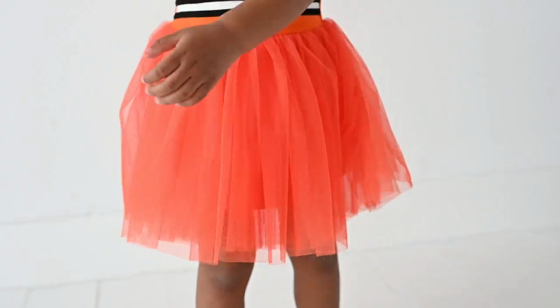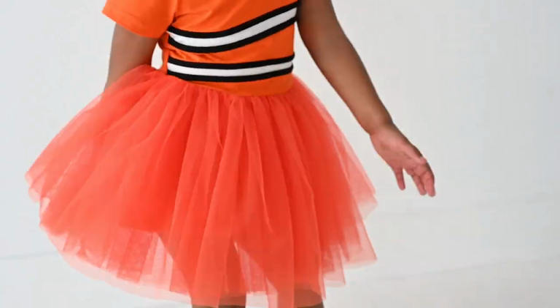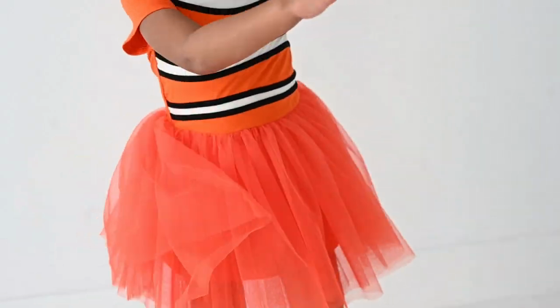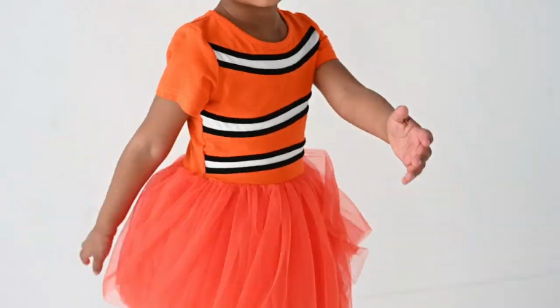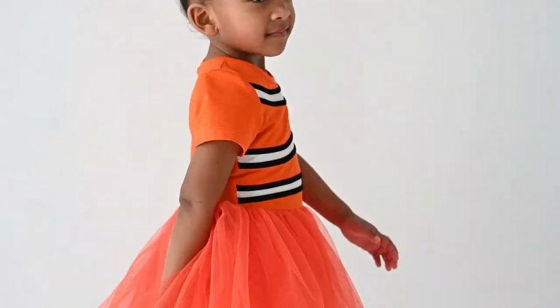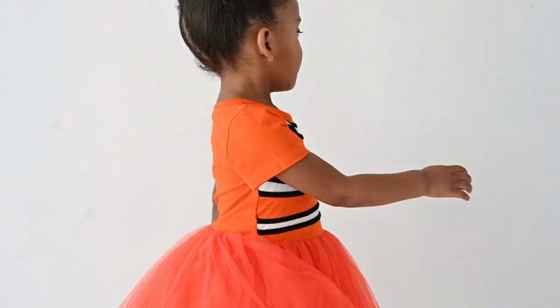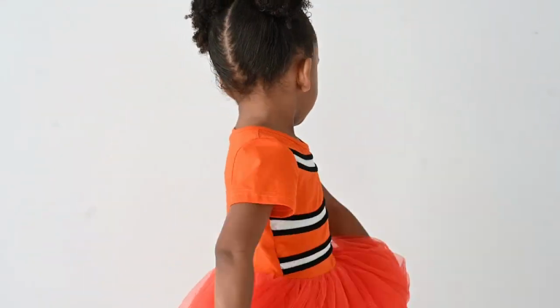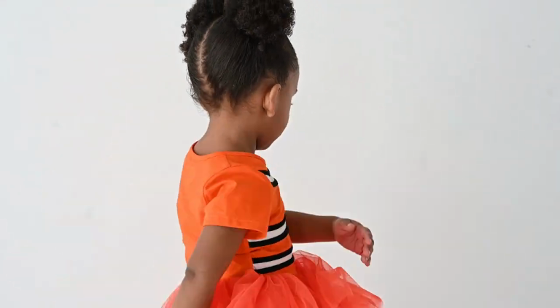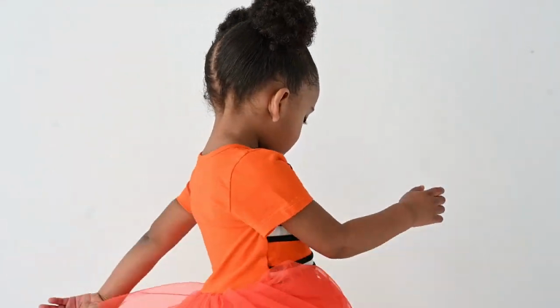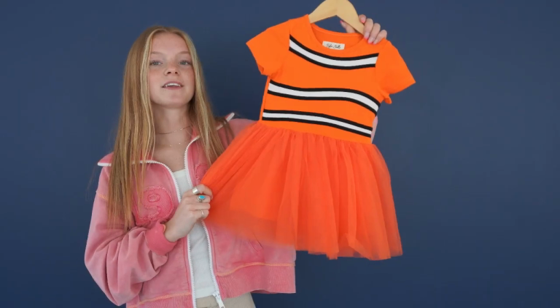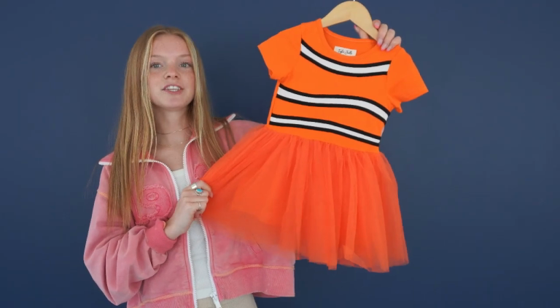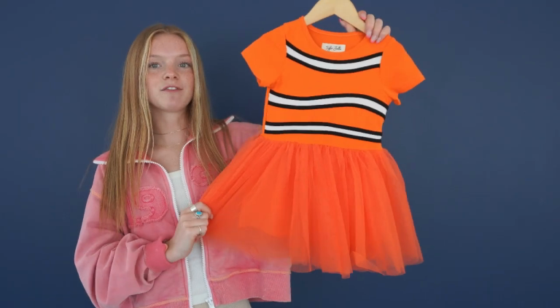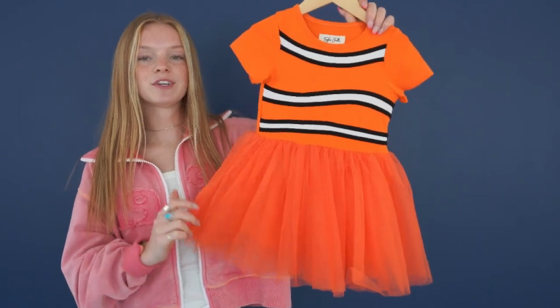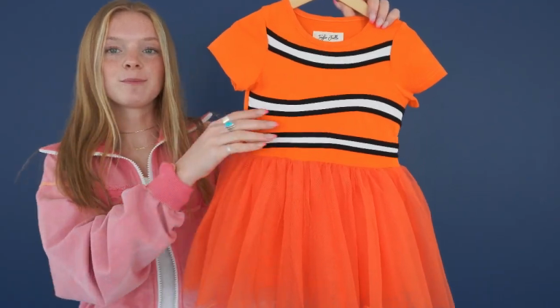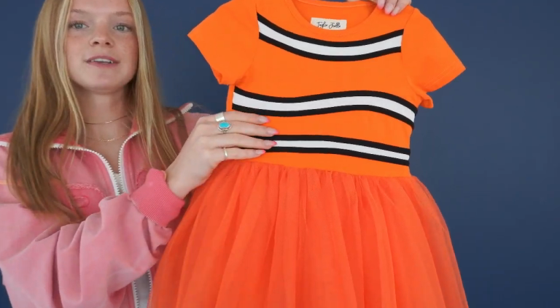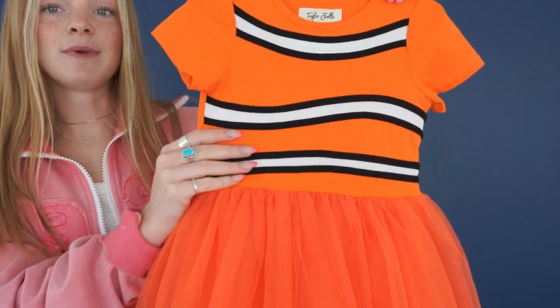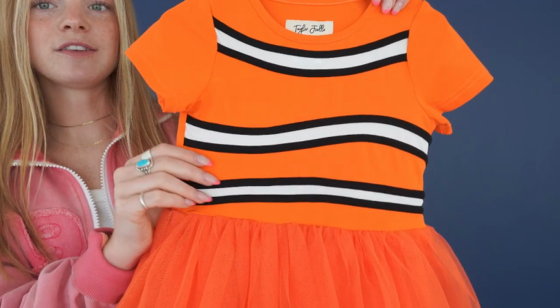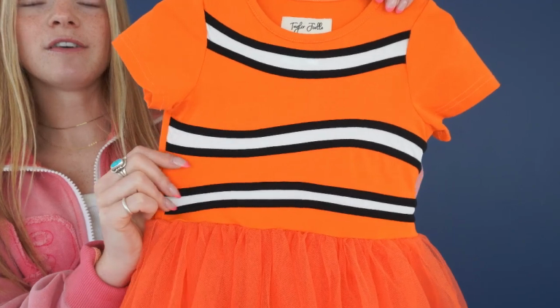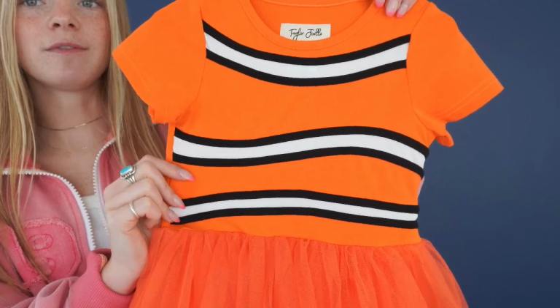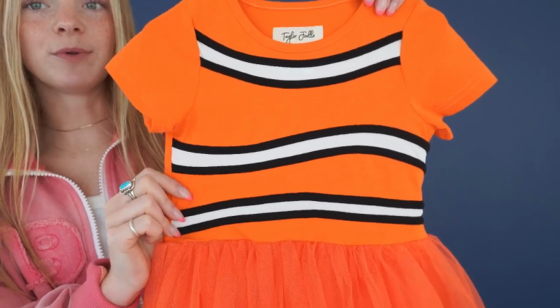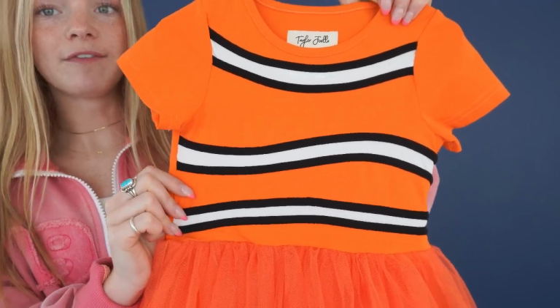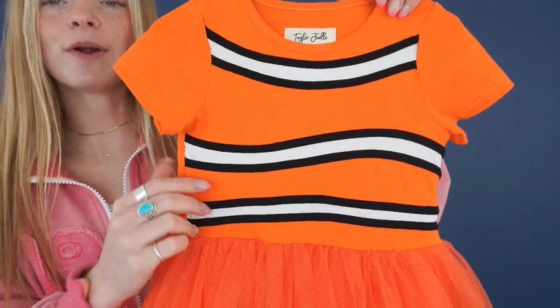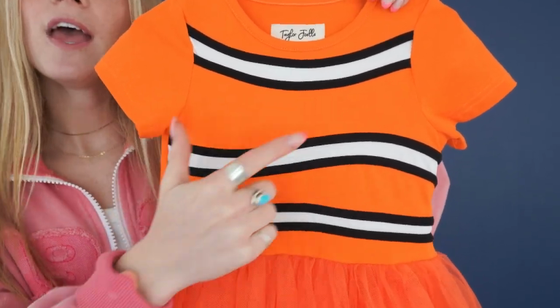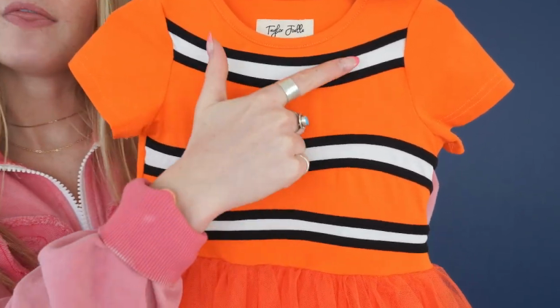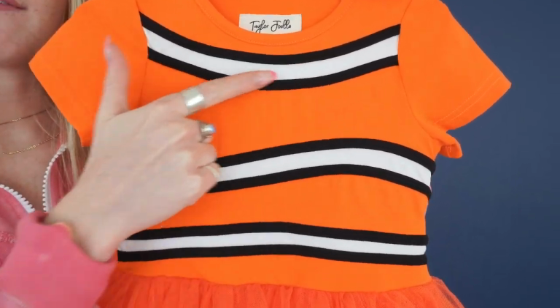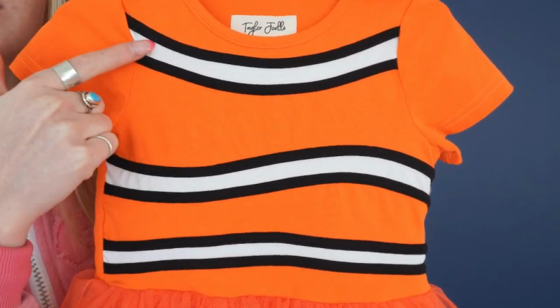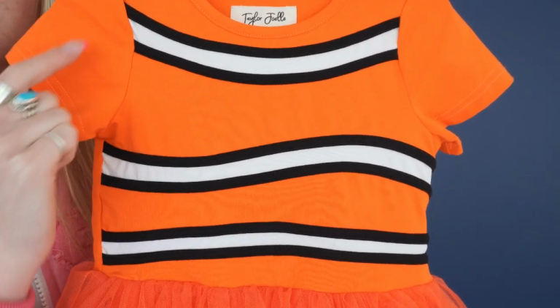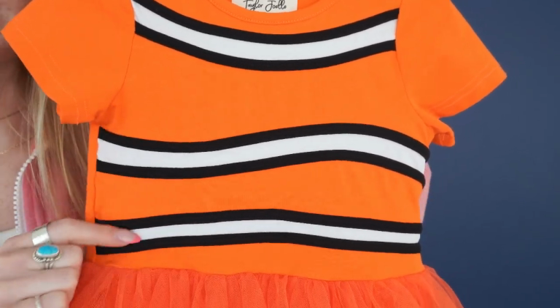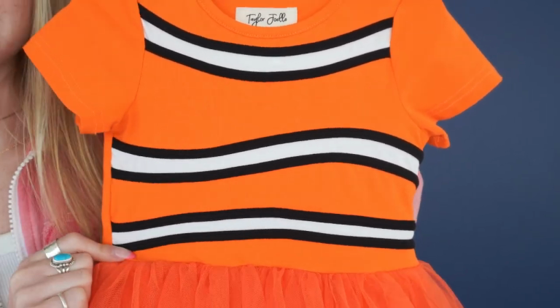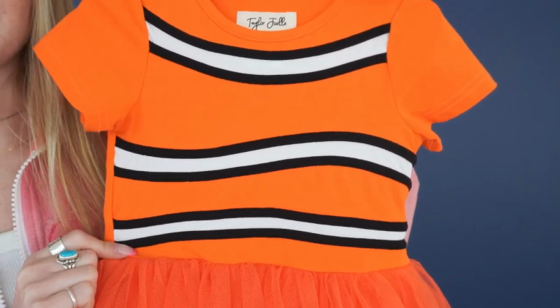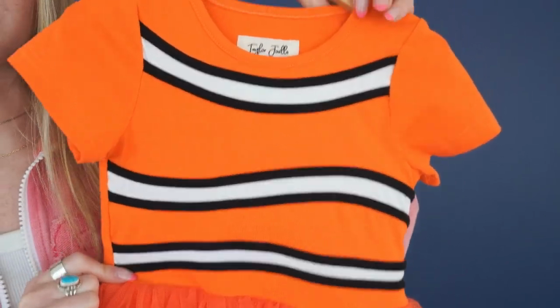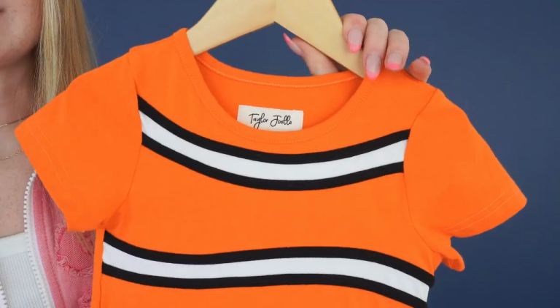Here we have our underwater adventure dress. I love this shade of orange. The bodice is made of this soft, comfortable knit fabric. And then we have this sewn on black and white clownfish detail.